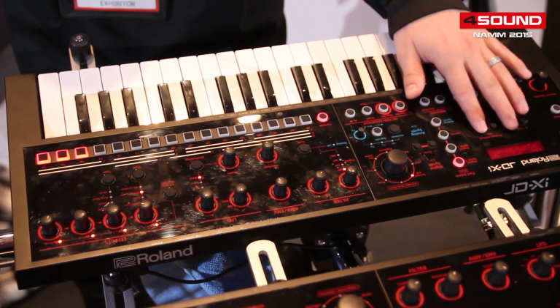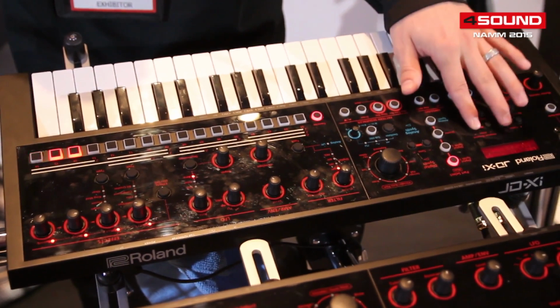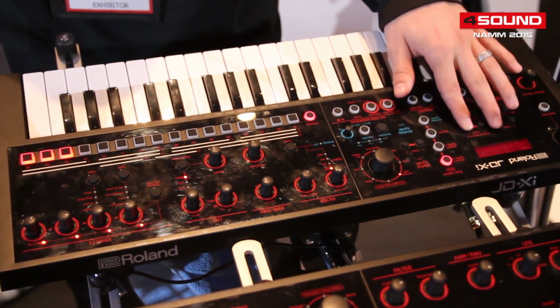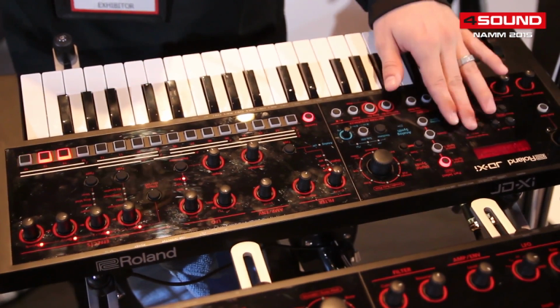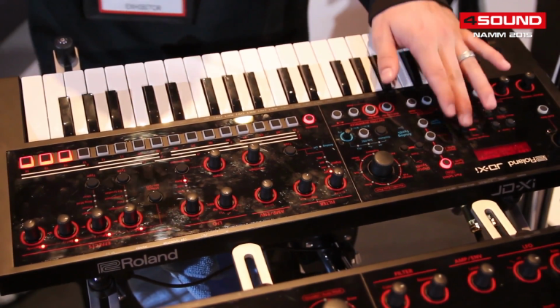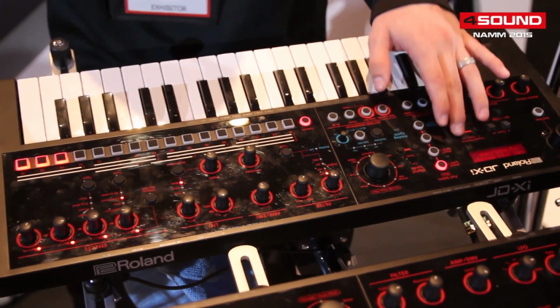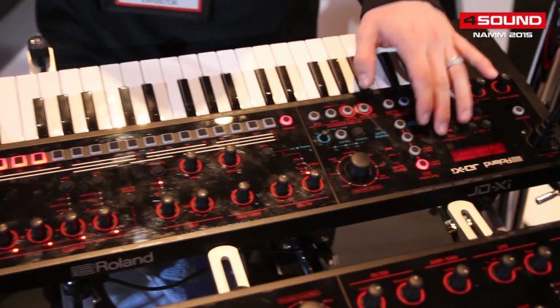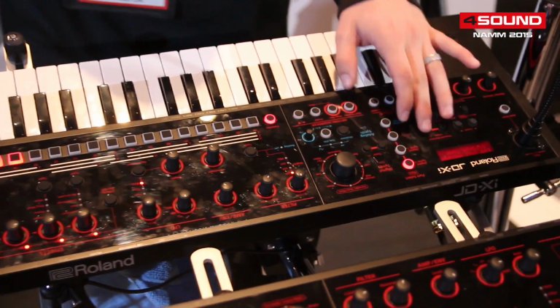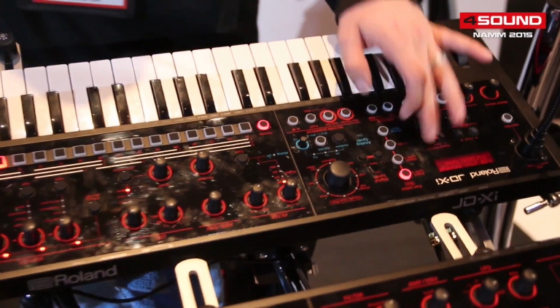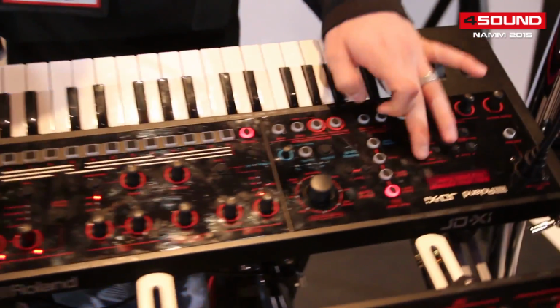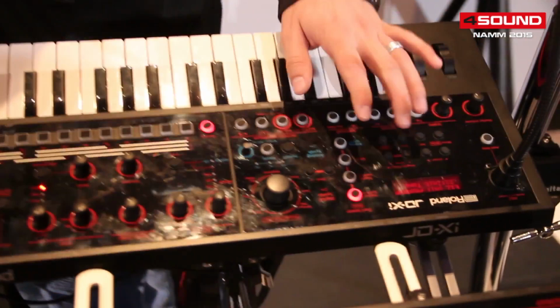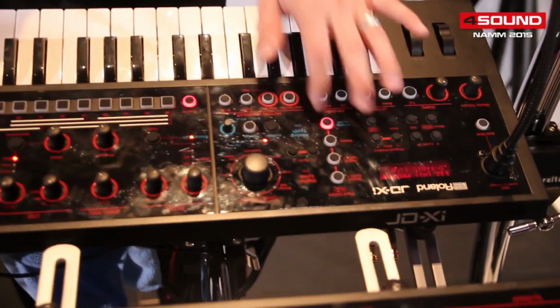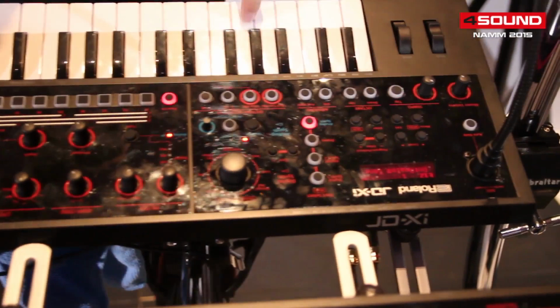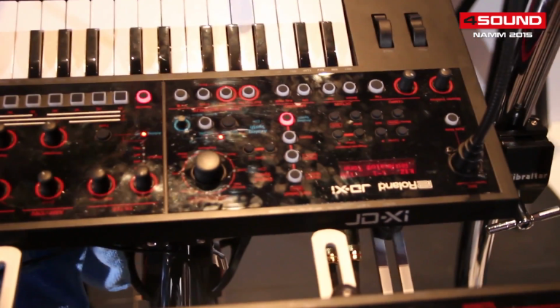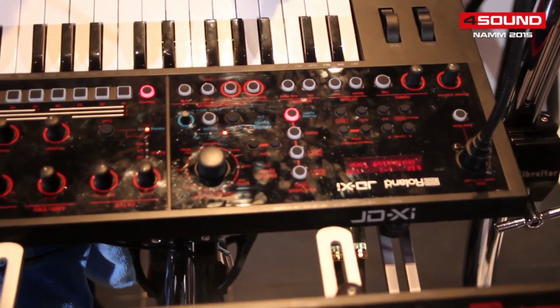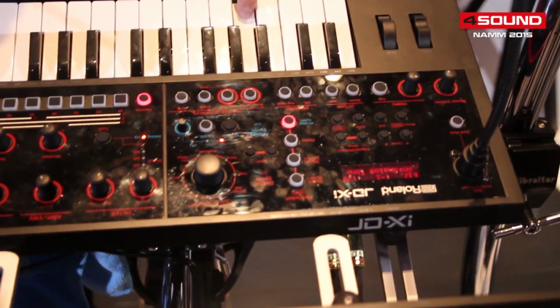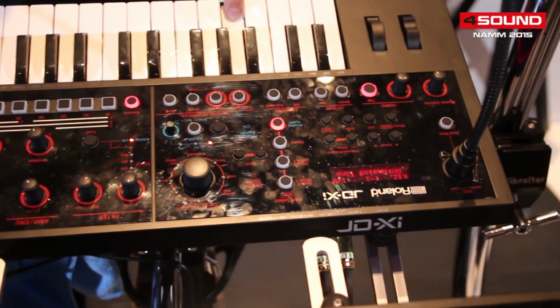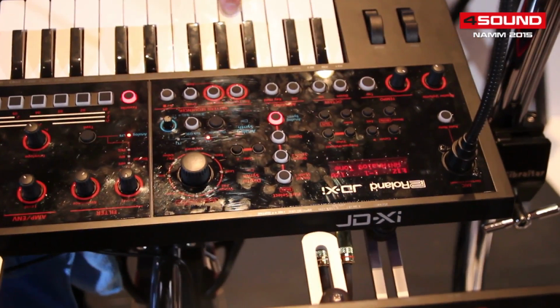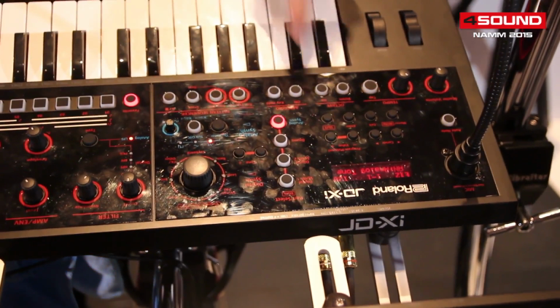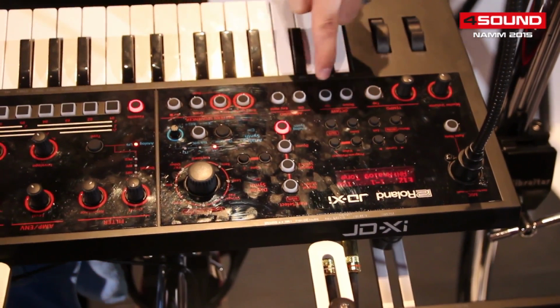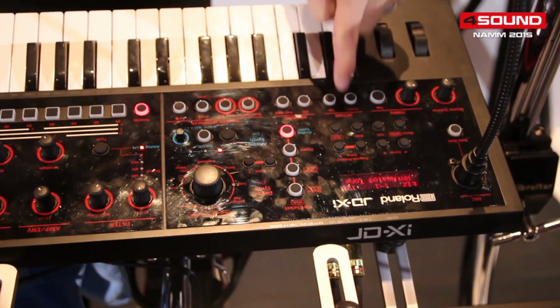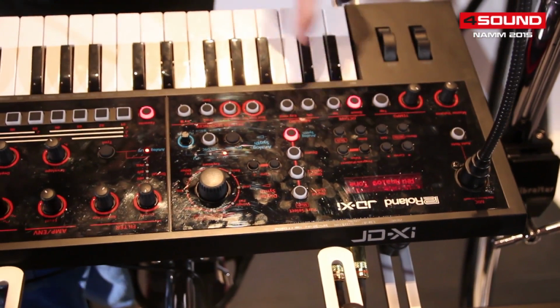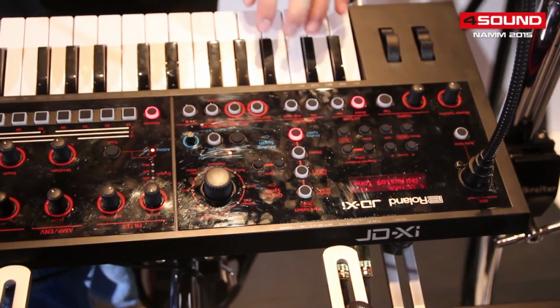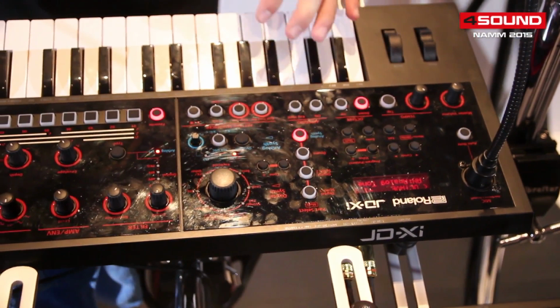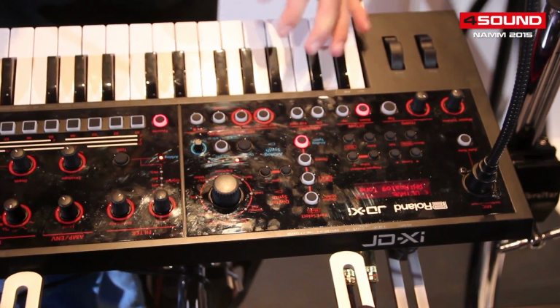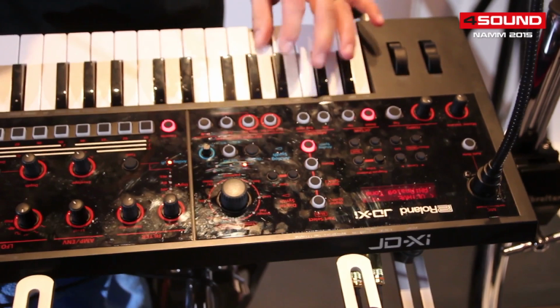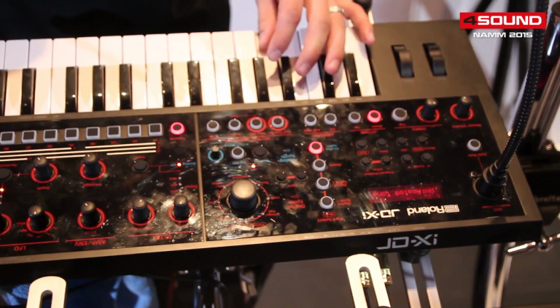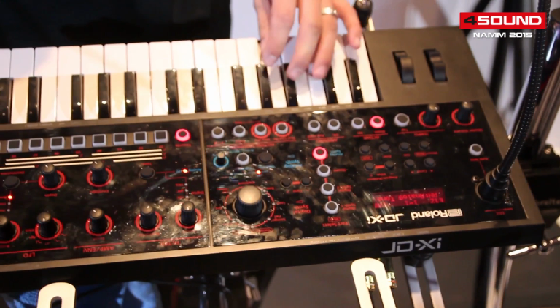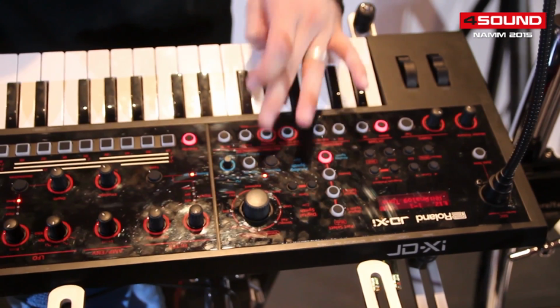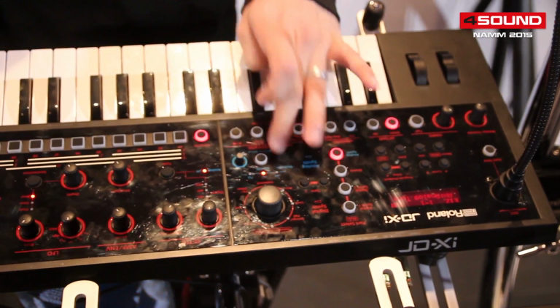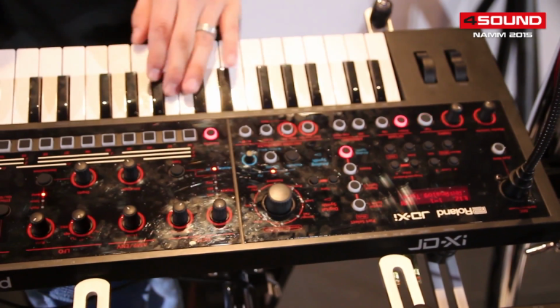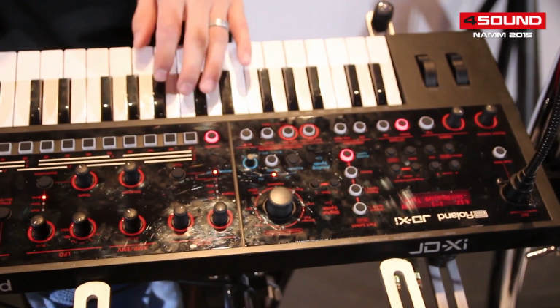Now let's come over here and listen to the analog. This is pure analog all by itself. Down the octave for some sub, here the triangle wave.